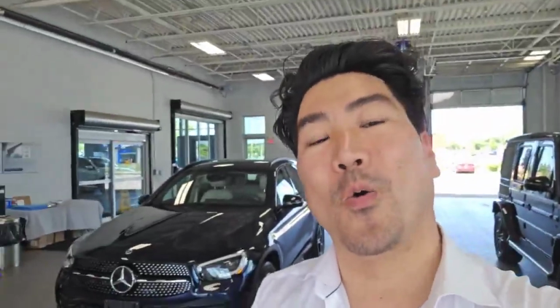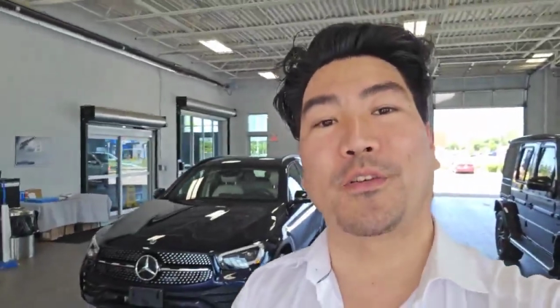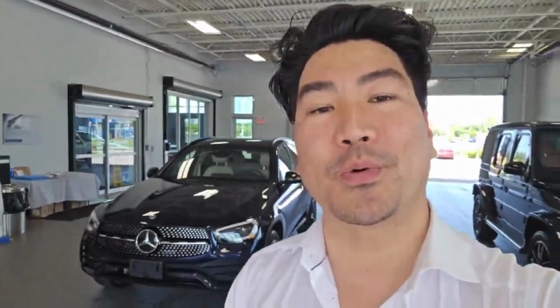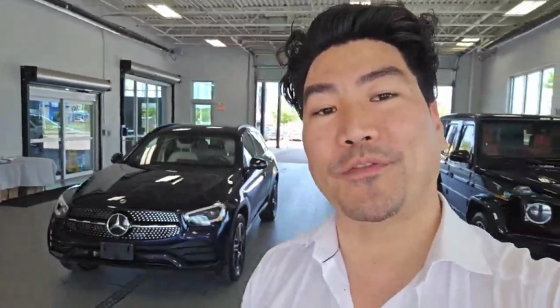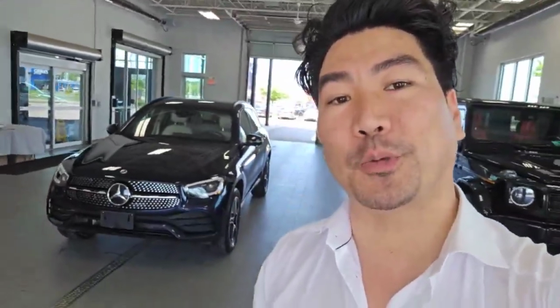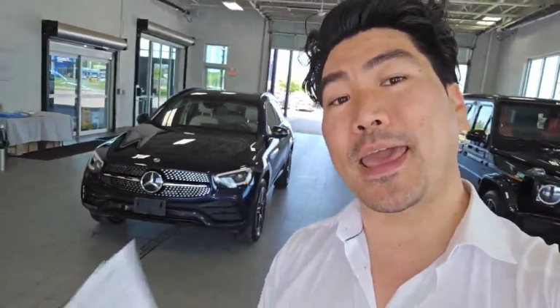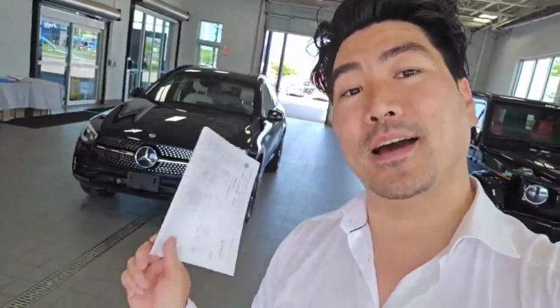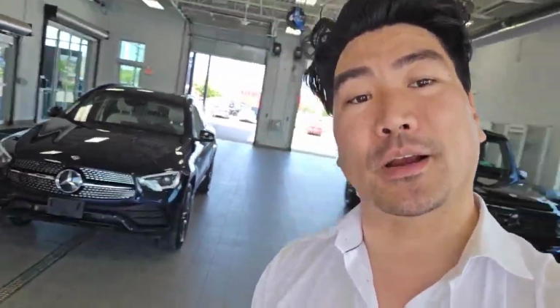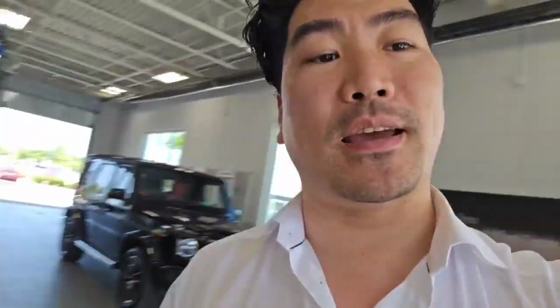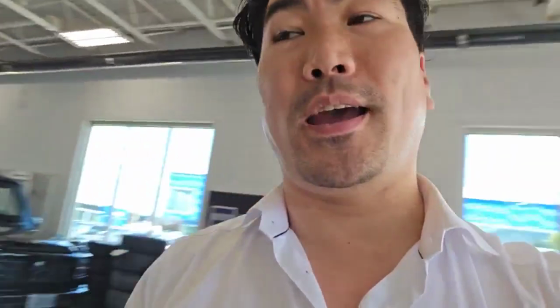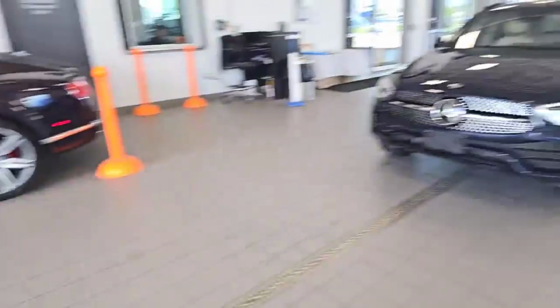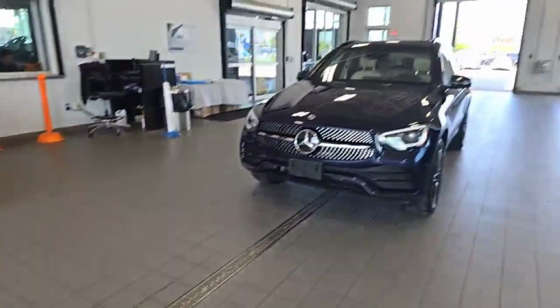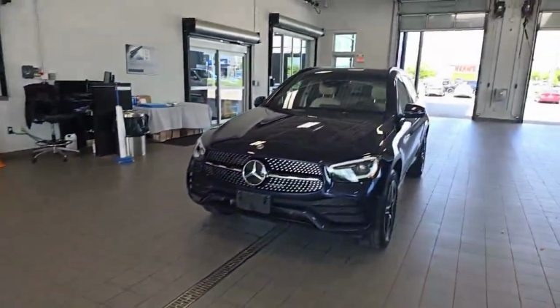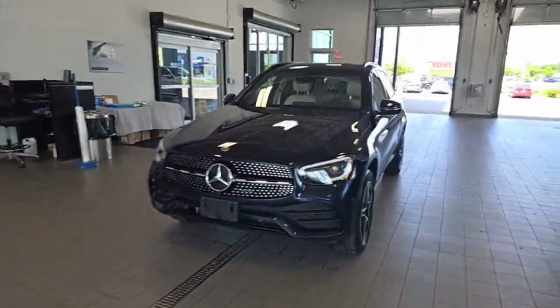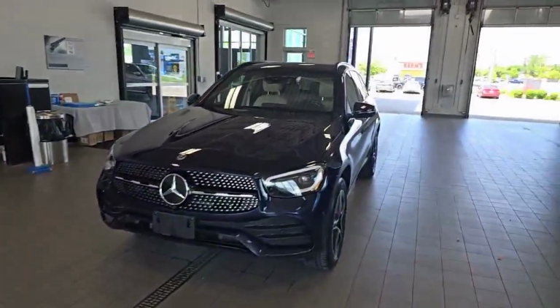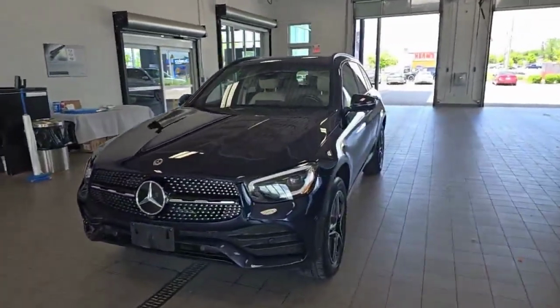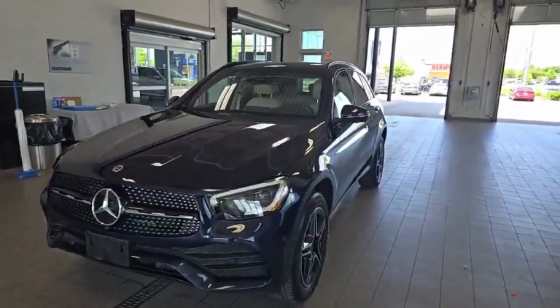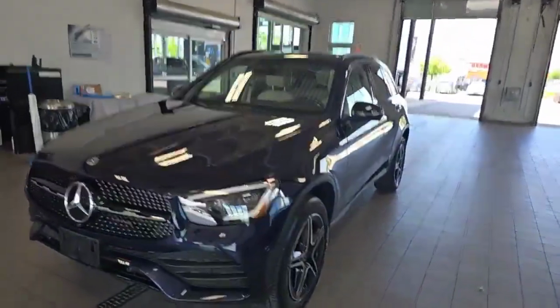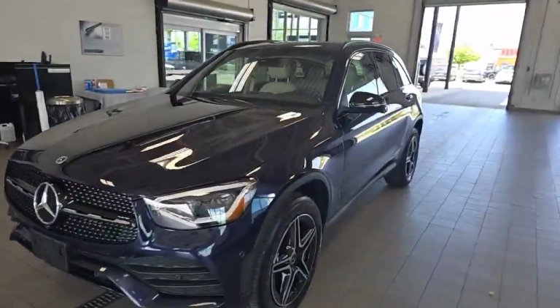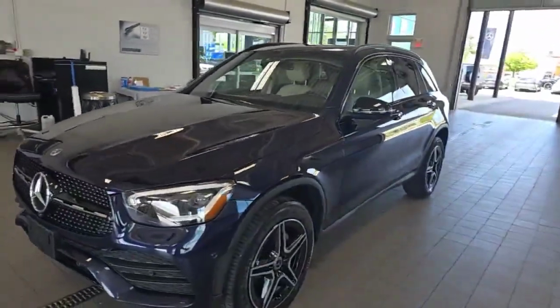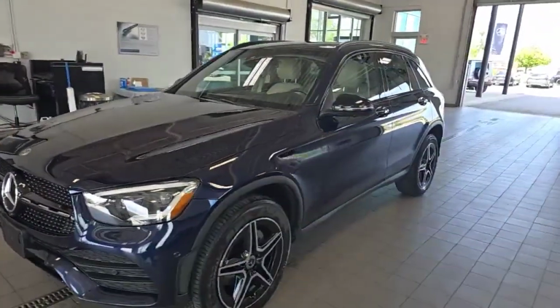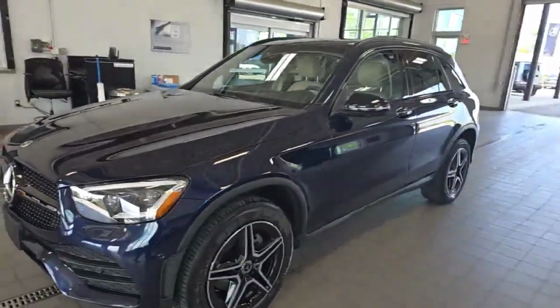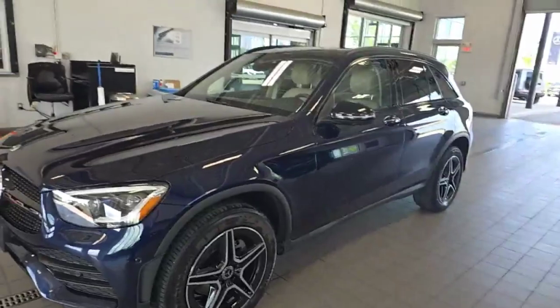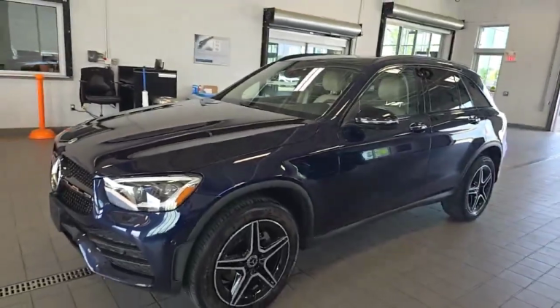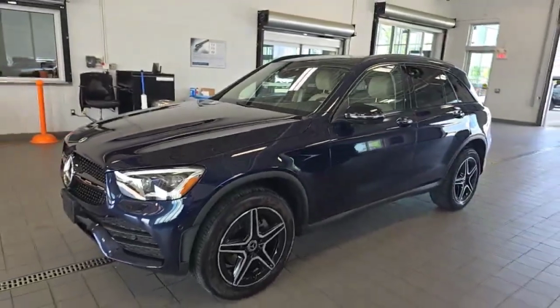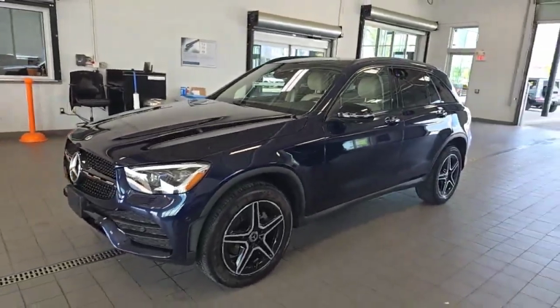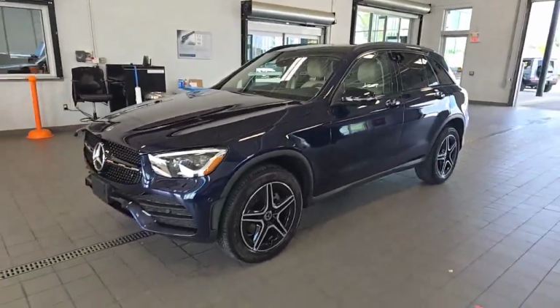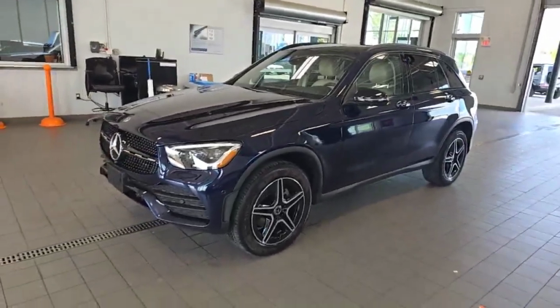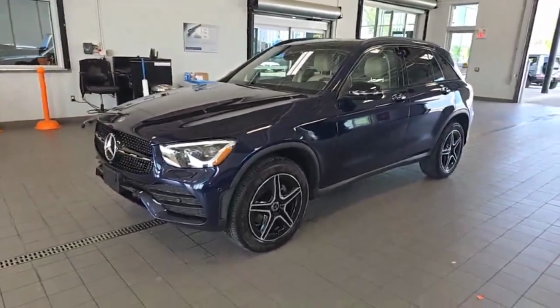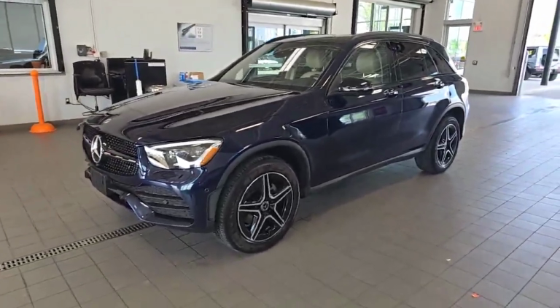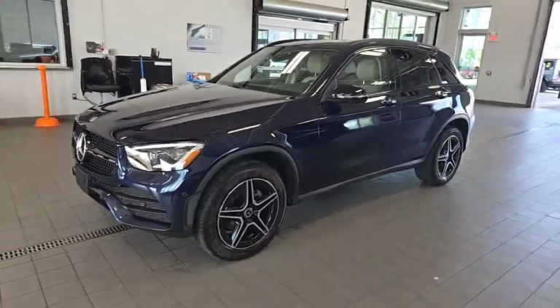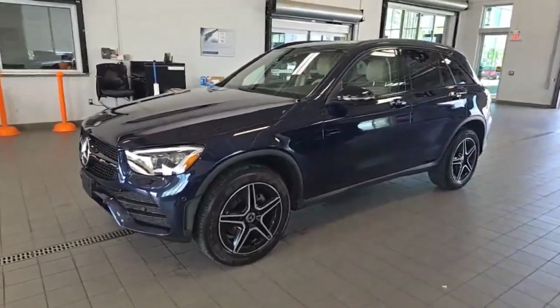What's good everybody, it's Tony Yang with the Finch Auto Group and today I'm going to check out this guy. Here we go, 2021 GLC 300 4Matic SUV. I sold this car brand new to a client of mine, just came back off of leasing ready for a new home.